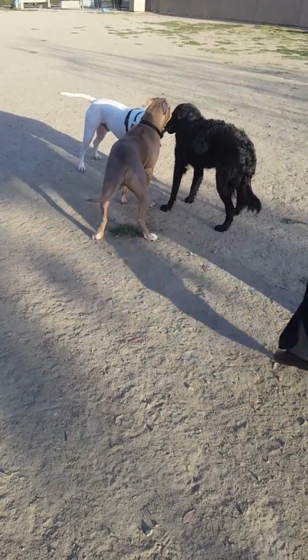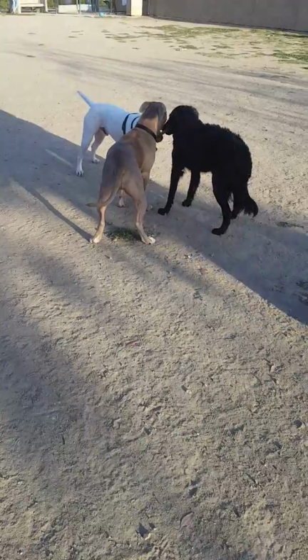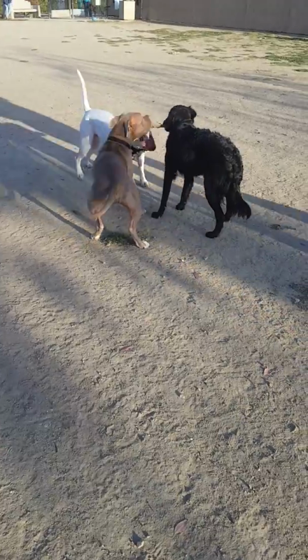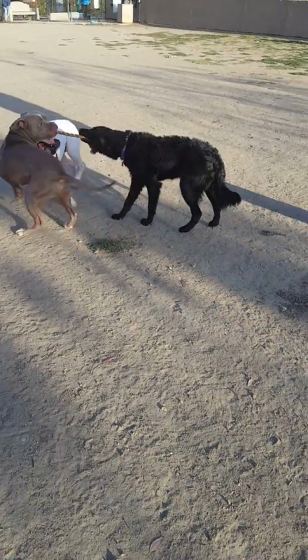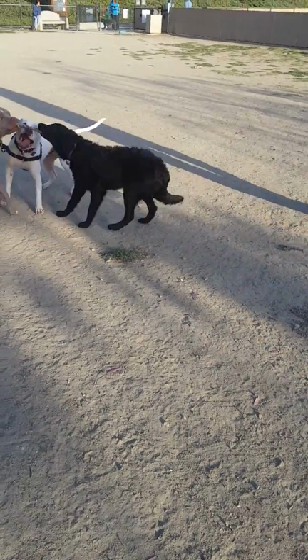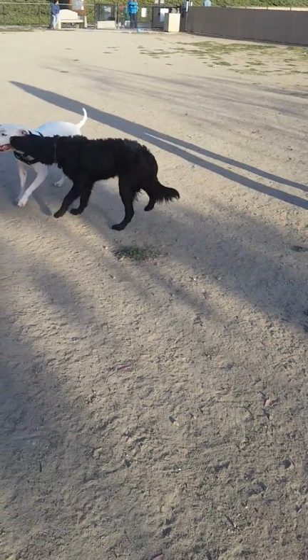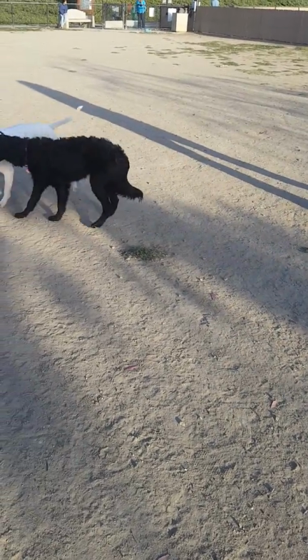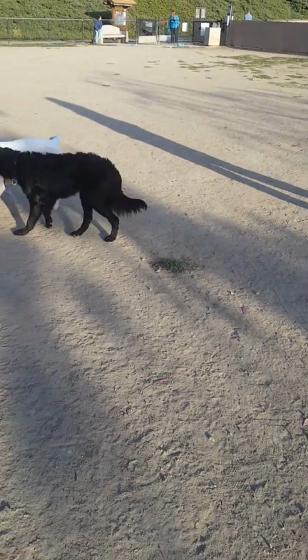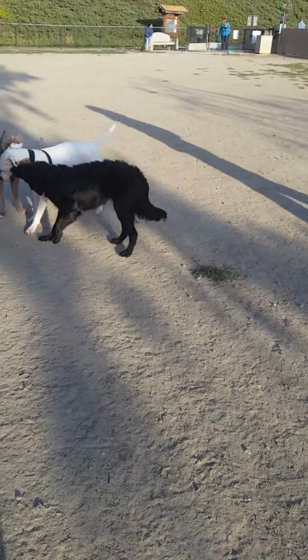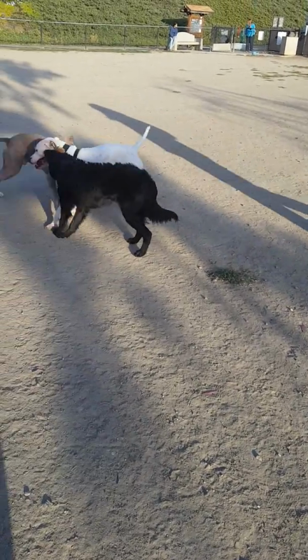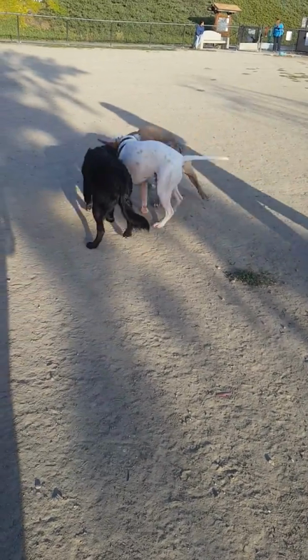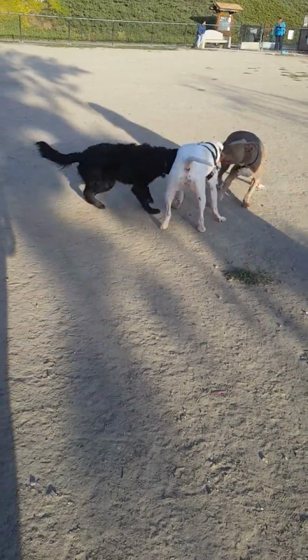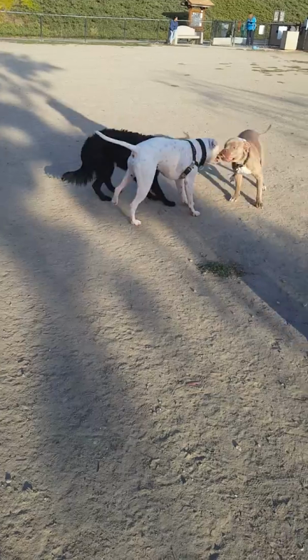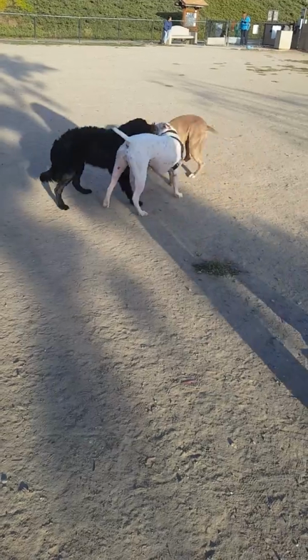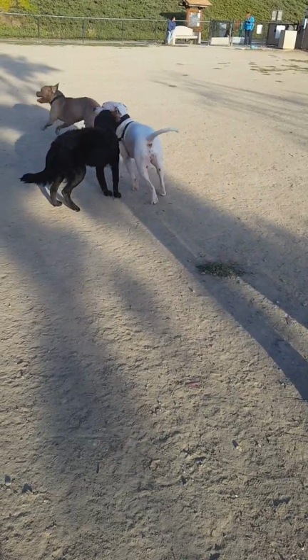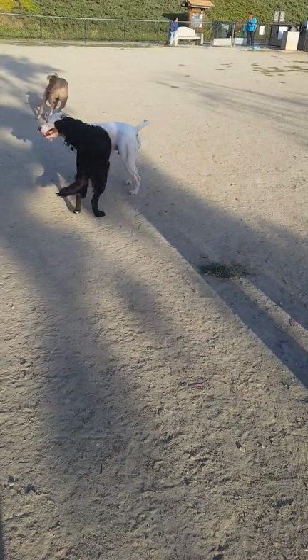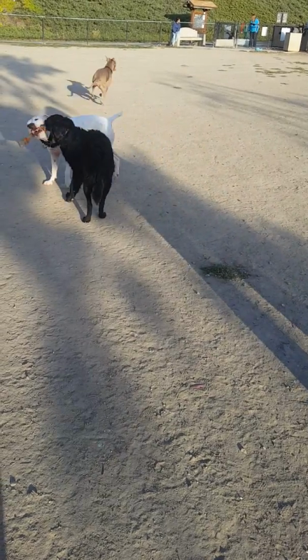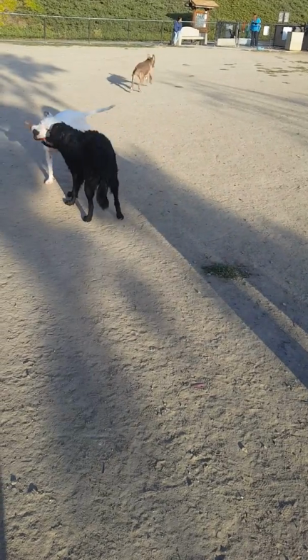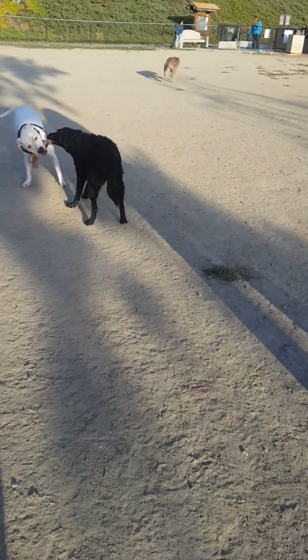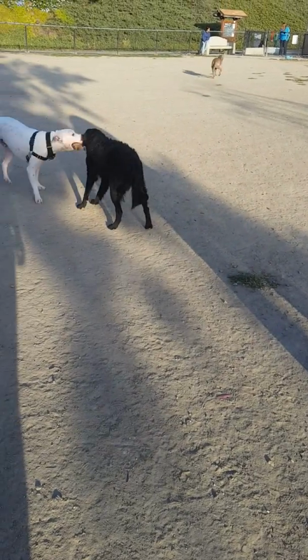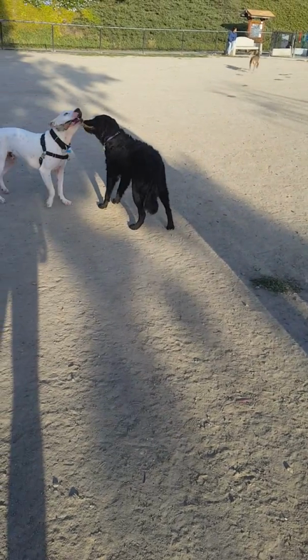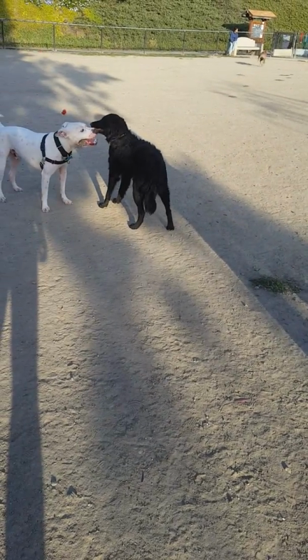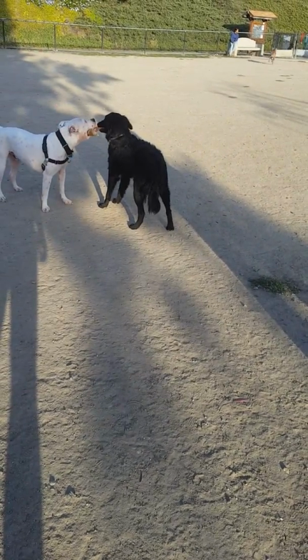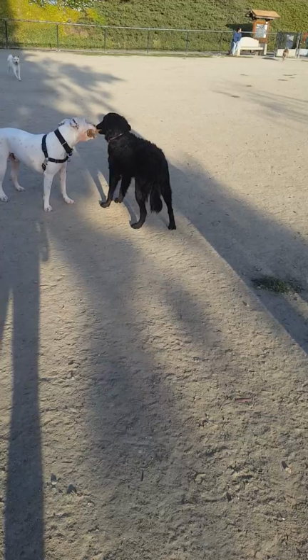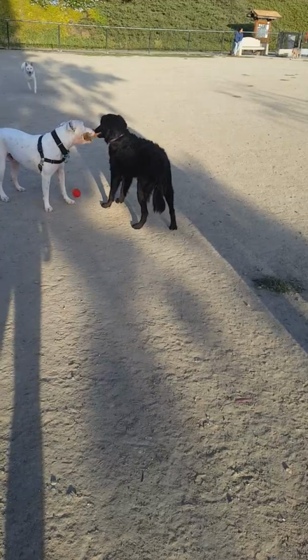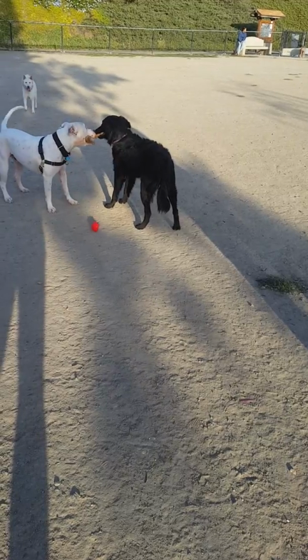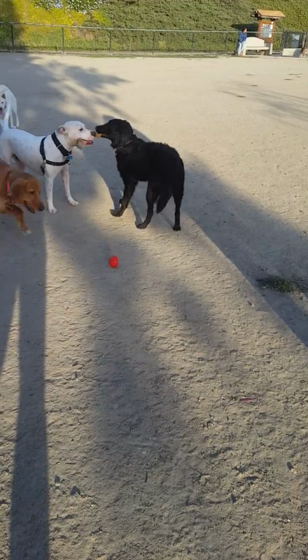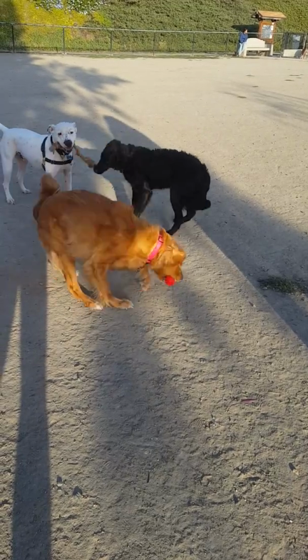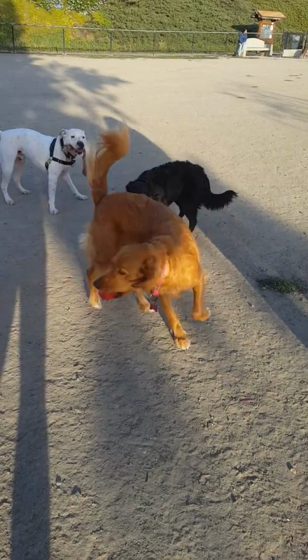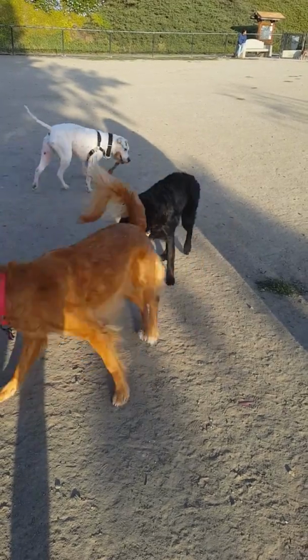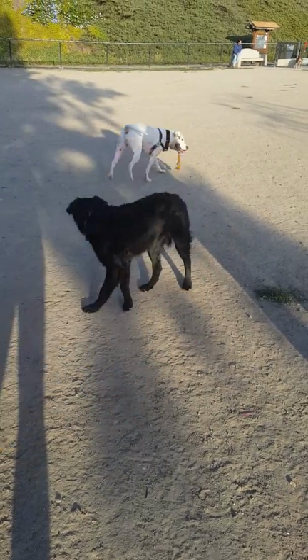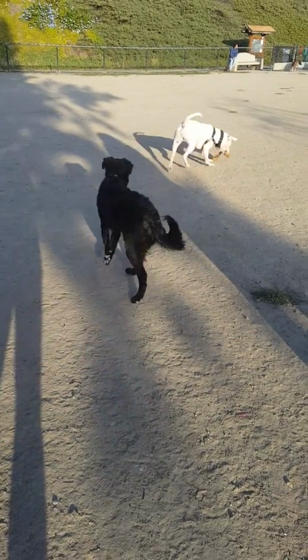You think he looks like a boxer? With a short muzzle, kind of. The brow, the sharp down to the brow. Well, I got him at the Humane Society, and of course they said he was mixed. They didn't really know what he was.